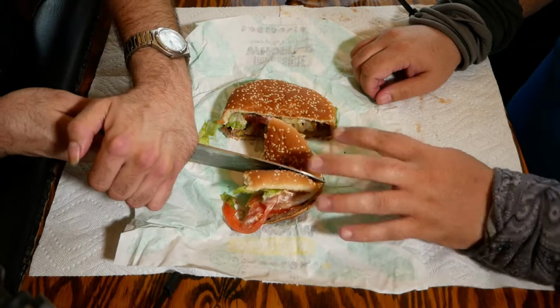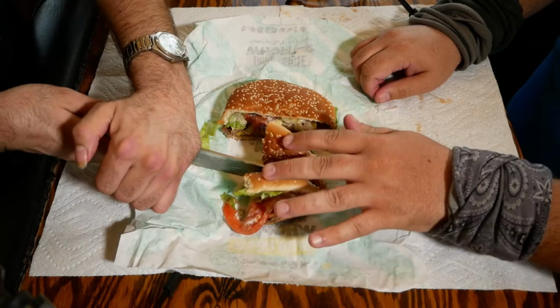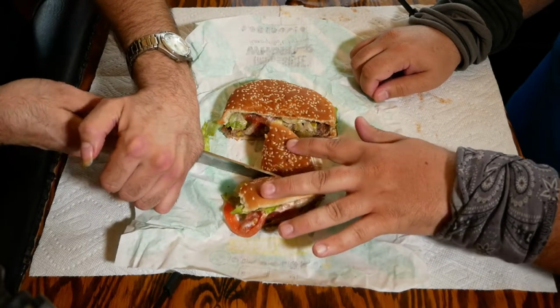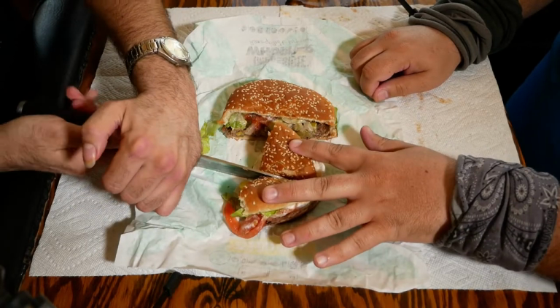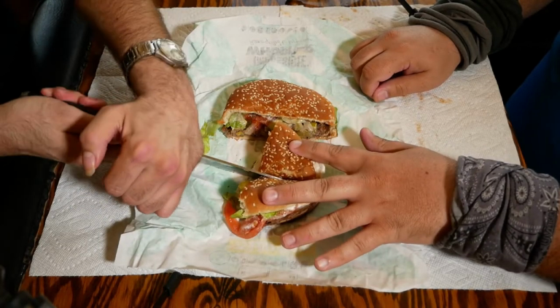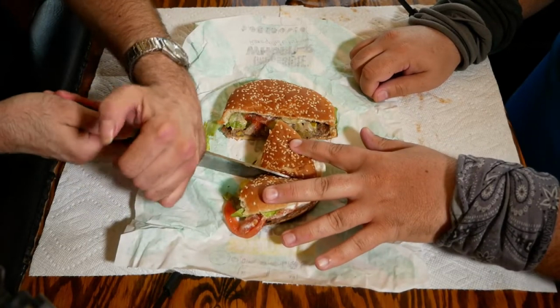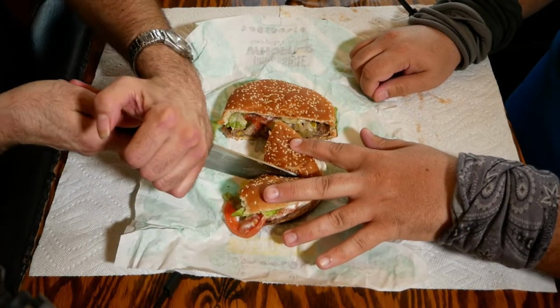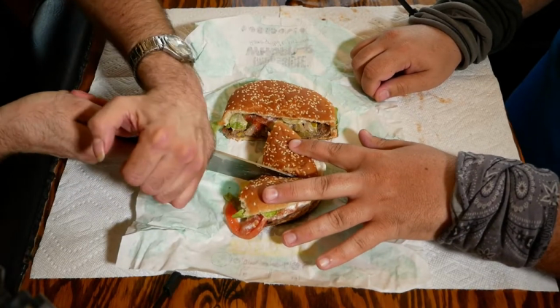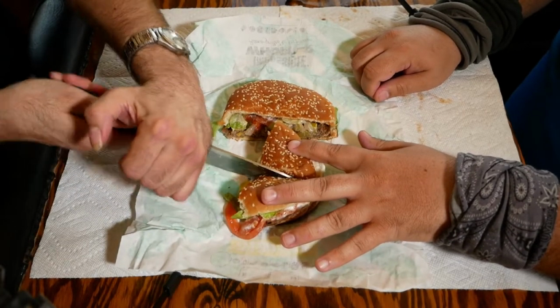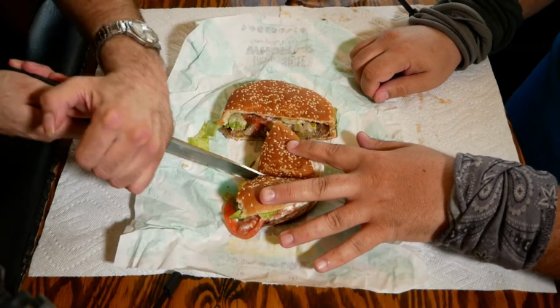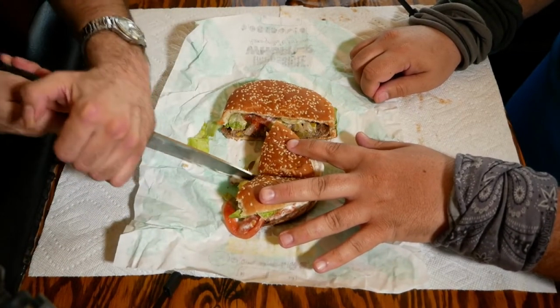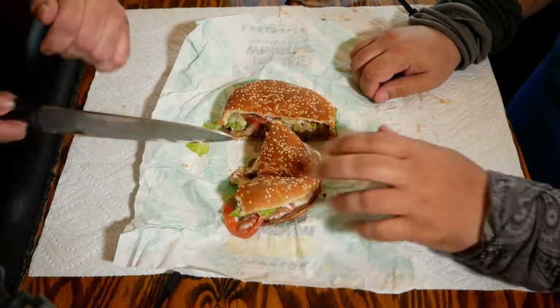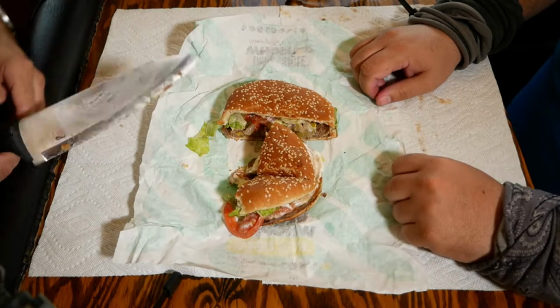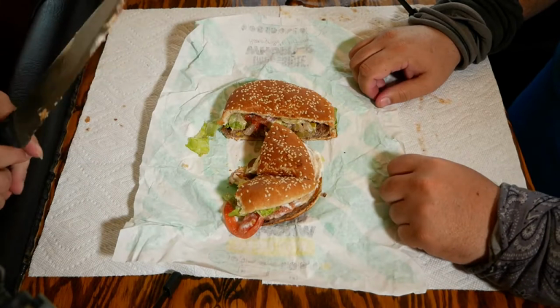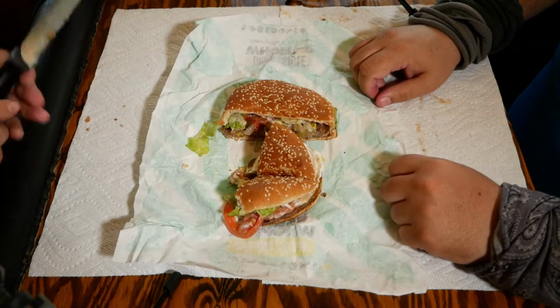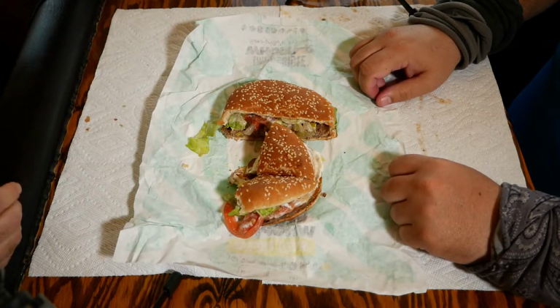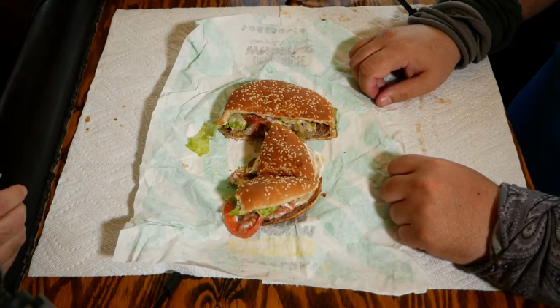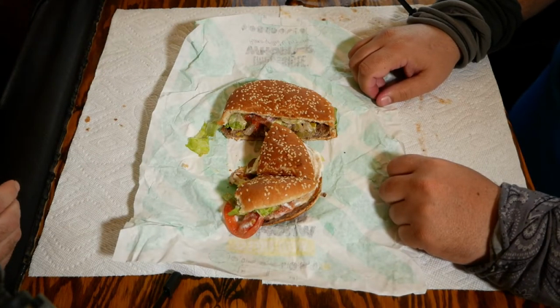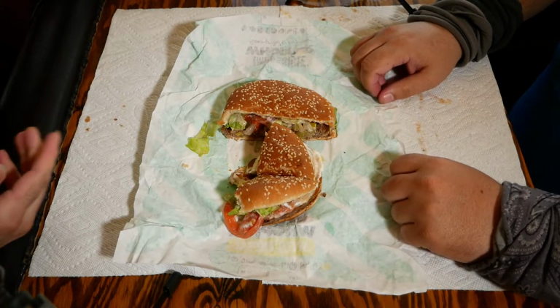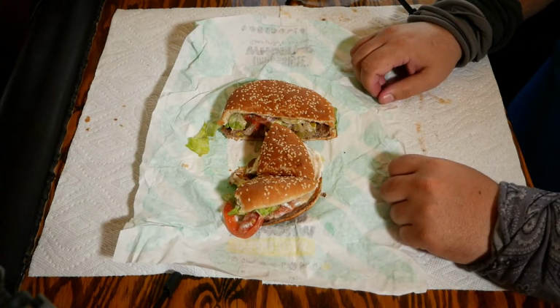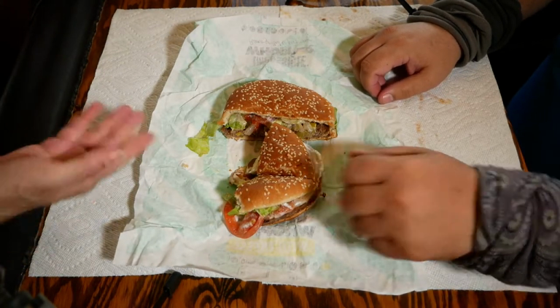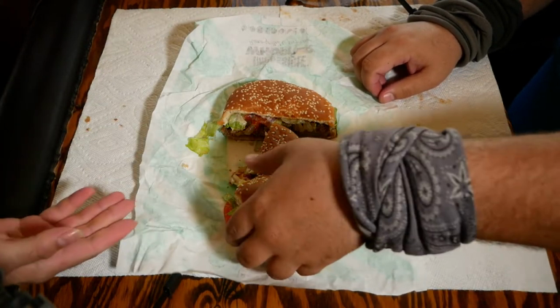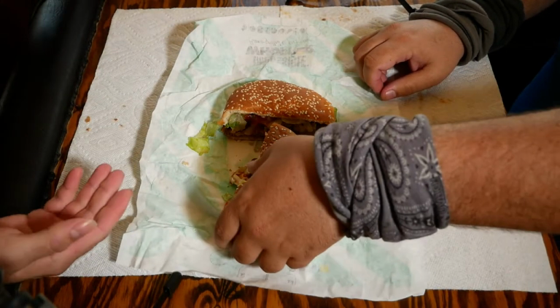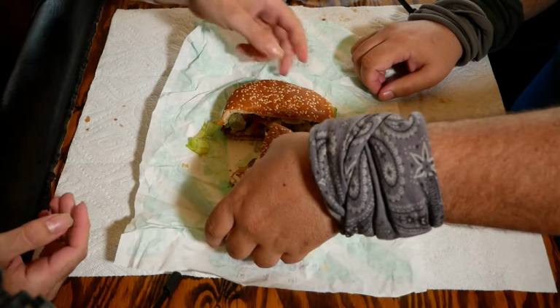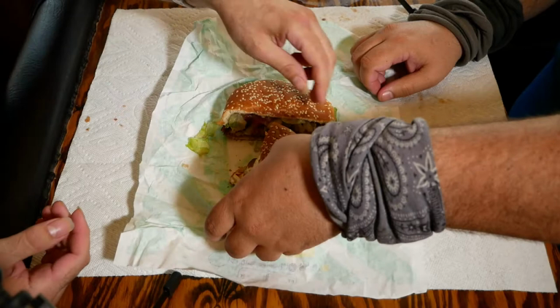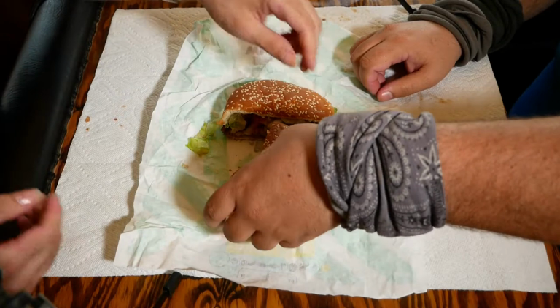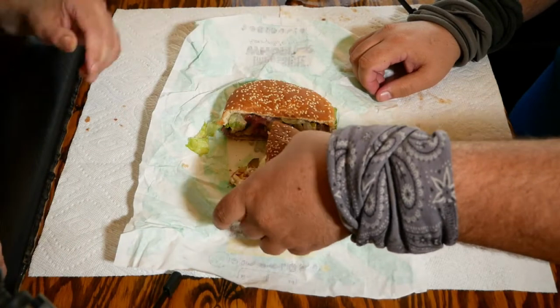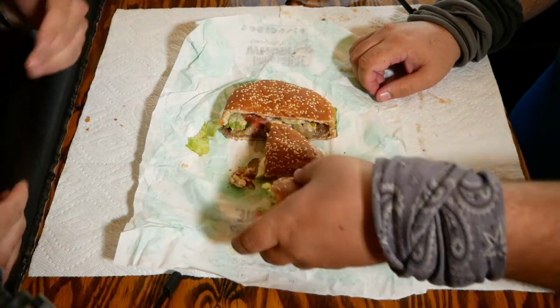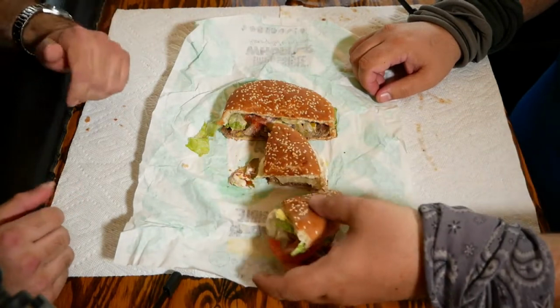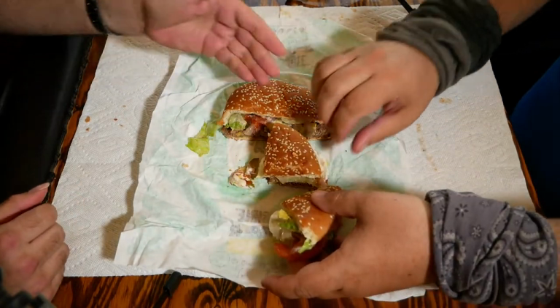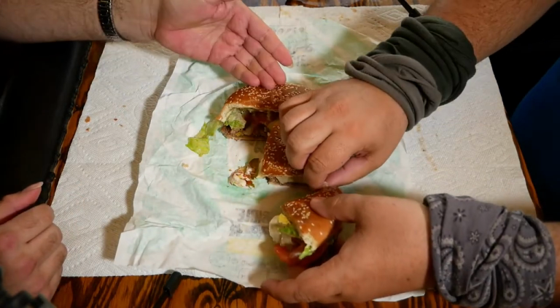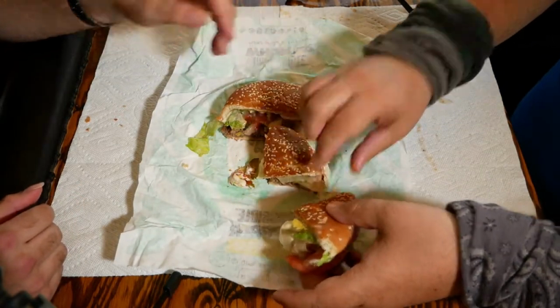The traditional Whopper — the beef Whopper — comes with a four ounce beef patty. But this obviously is going to have the Impossible Burger patty. It's going to have a sesame seed bun, as you can see.